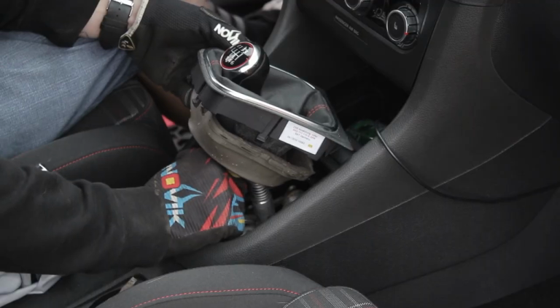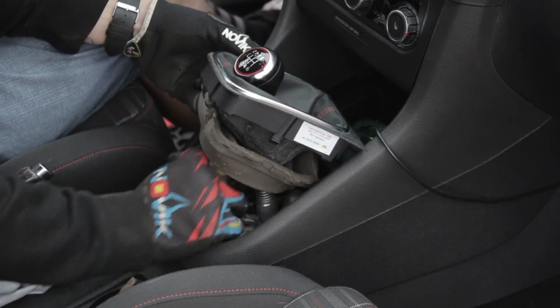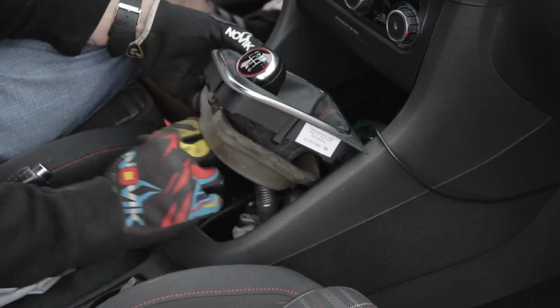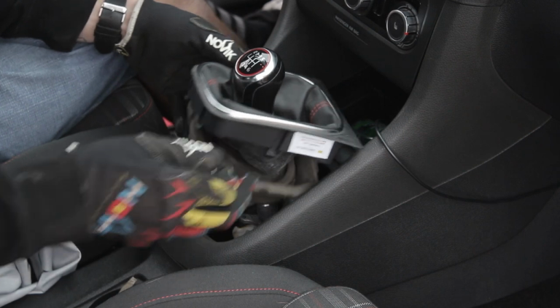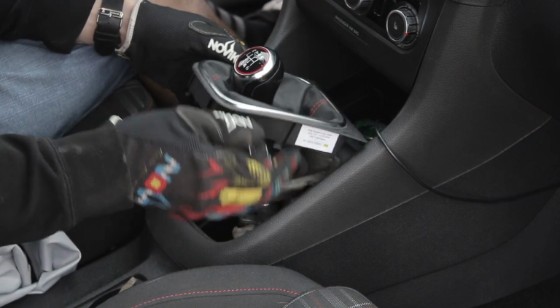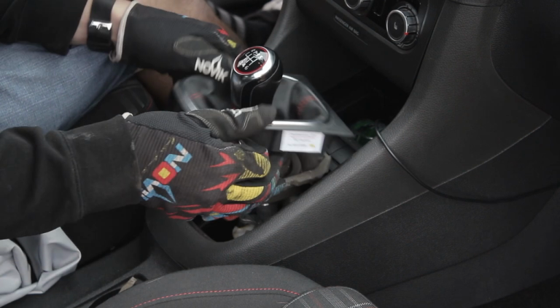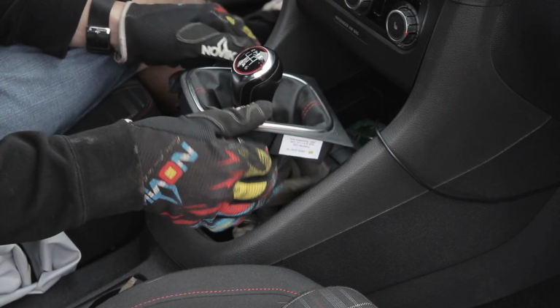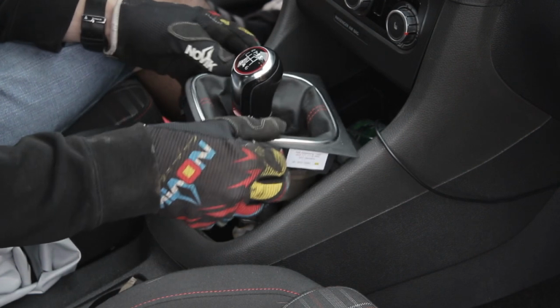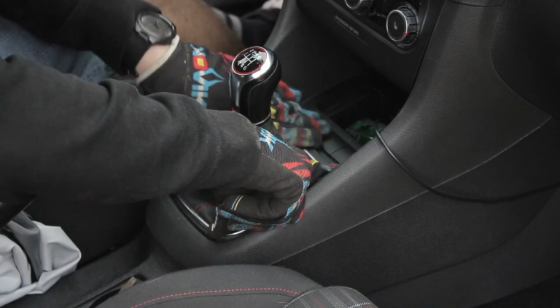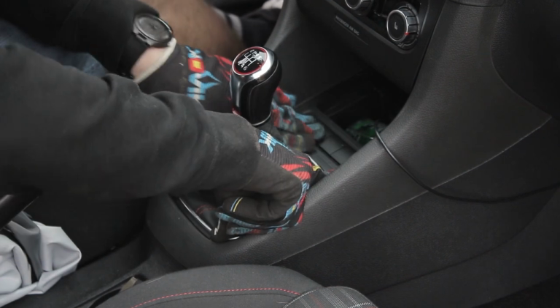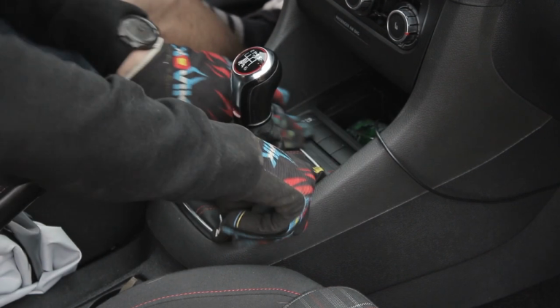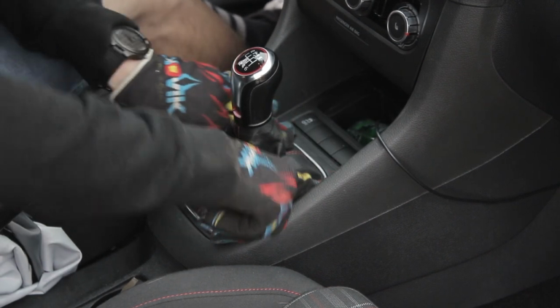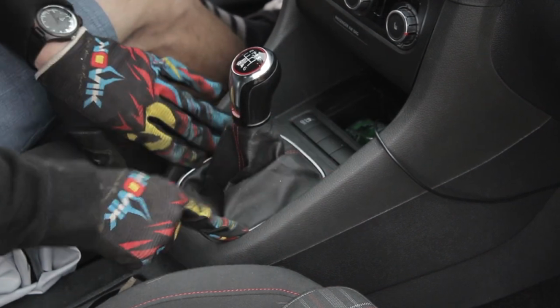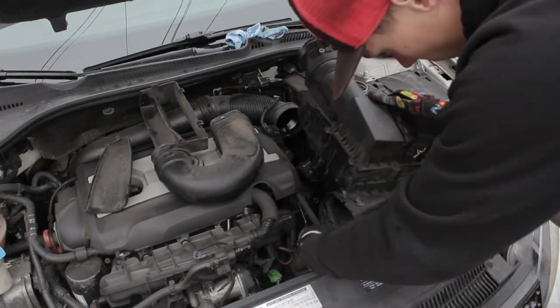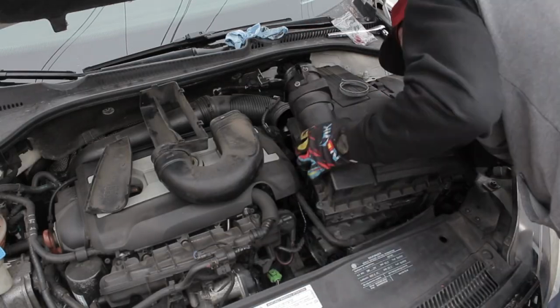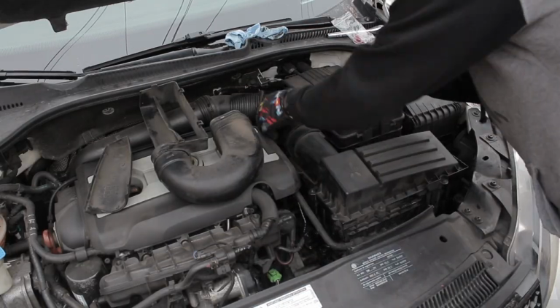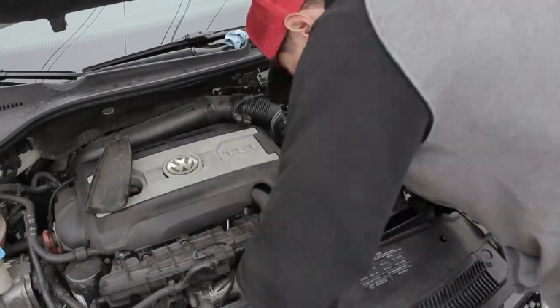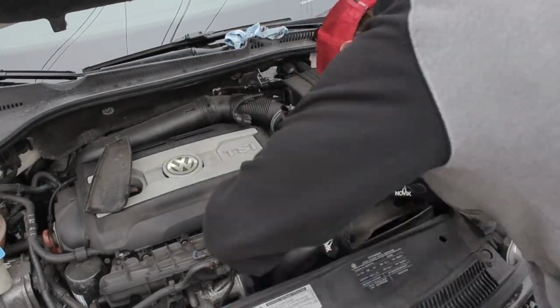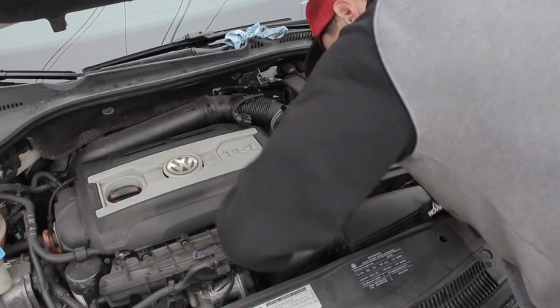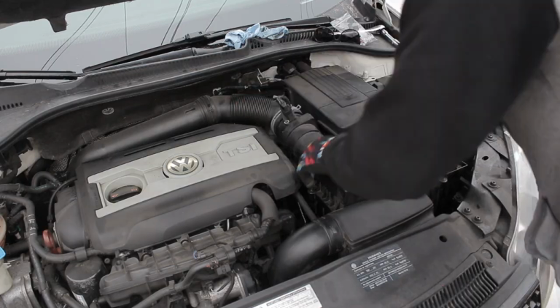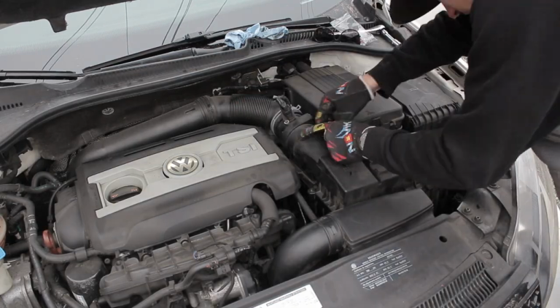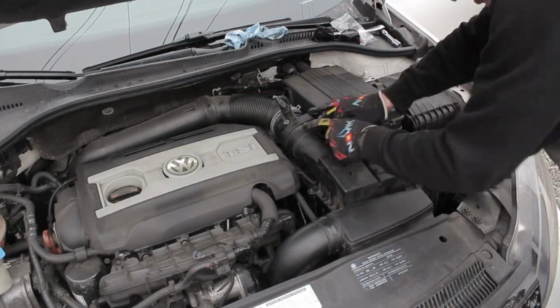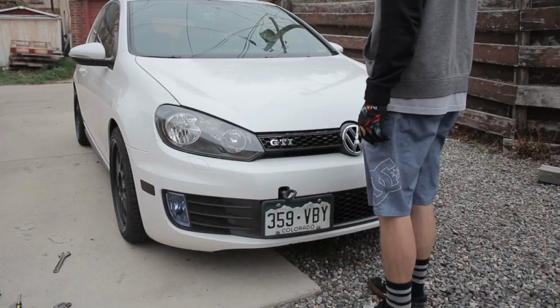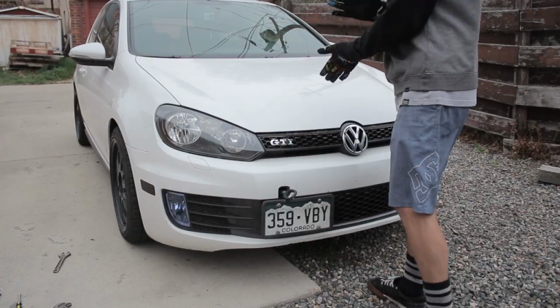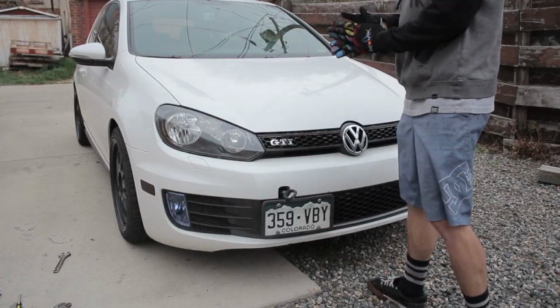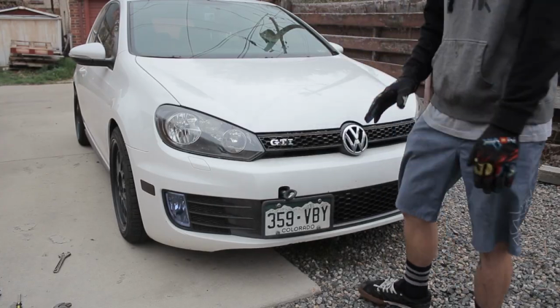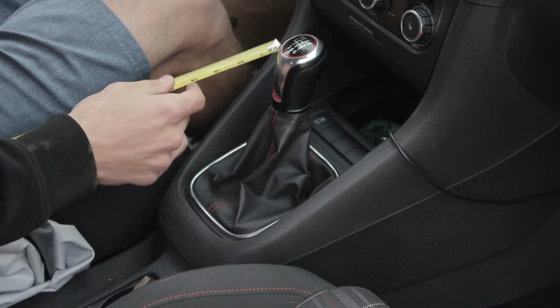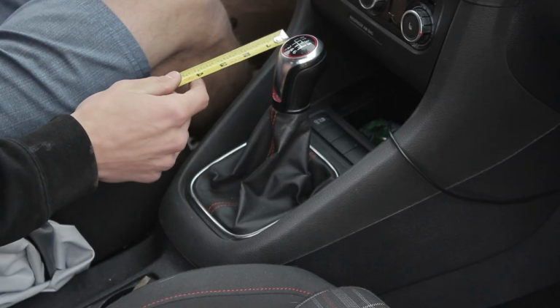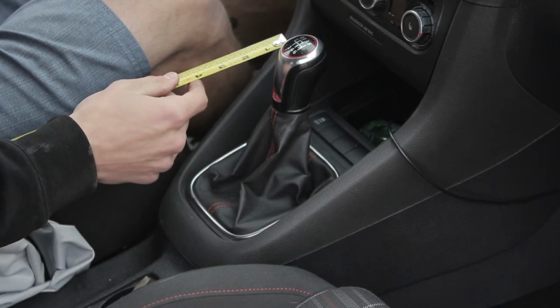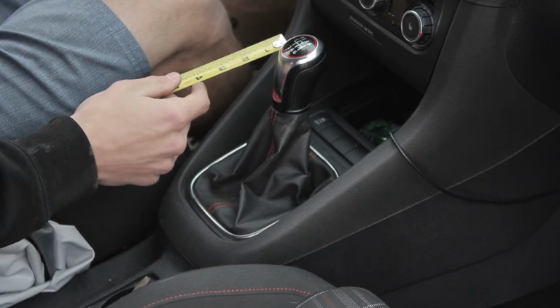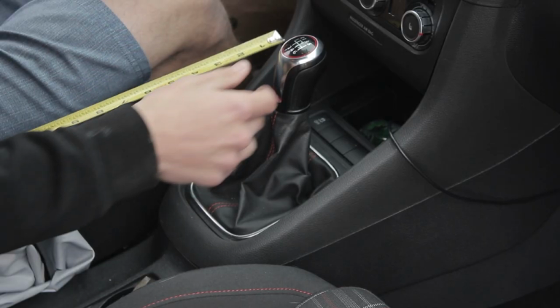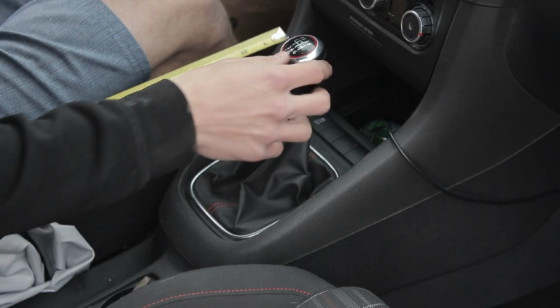When this is done, I can remove the nail from the shifter boot and put everything back together. Easy as that. This install took me about 30 minutes and was super easy to do. Now, let's see what the difference in throw is.